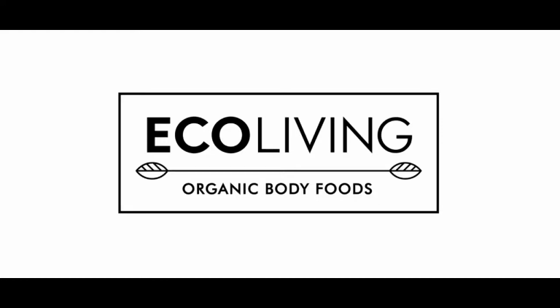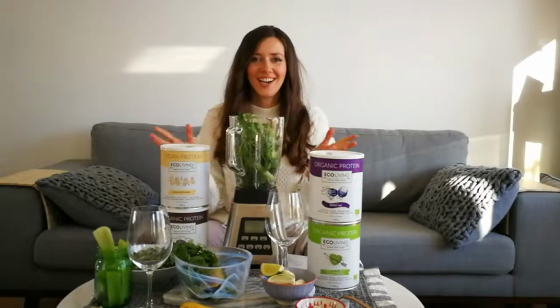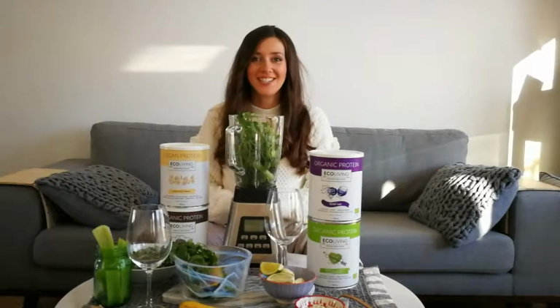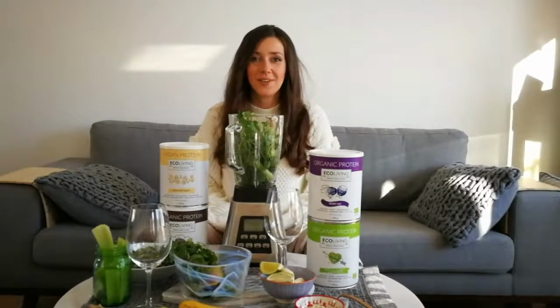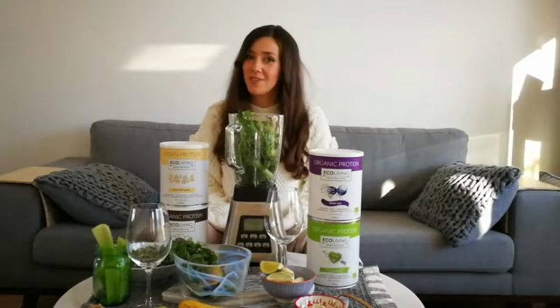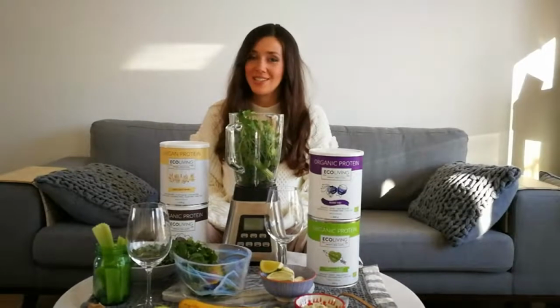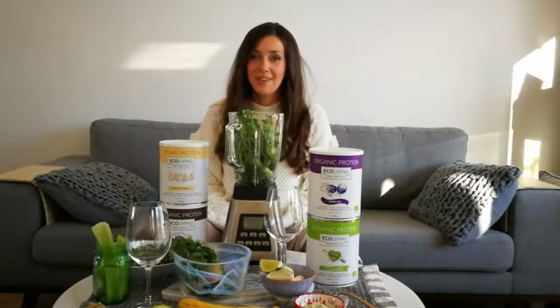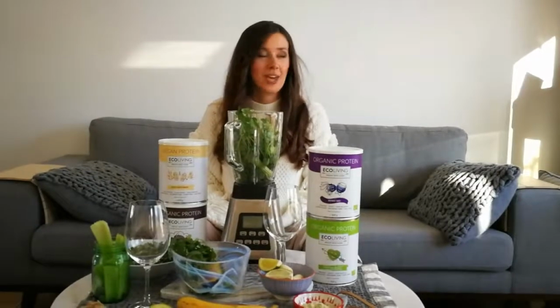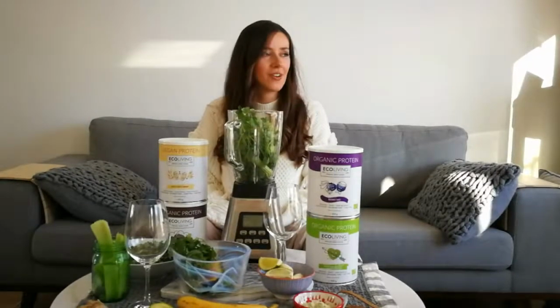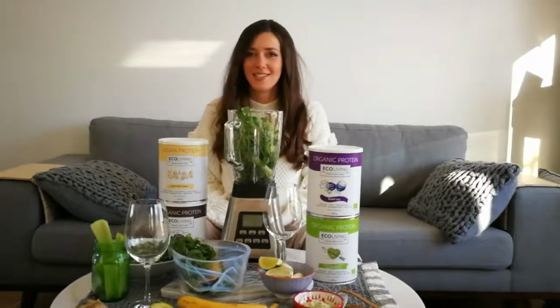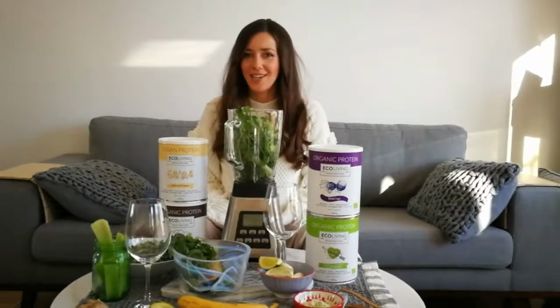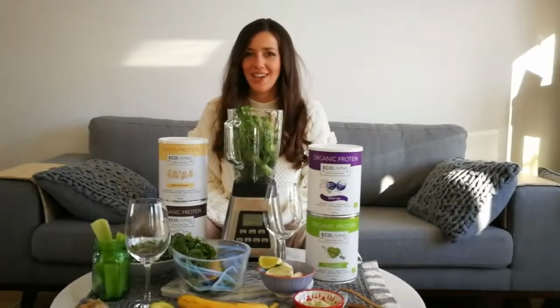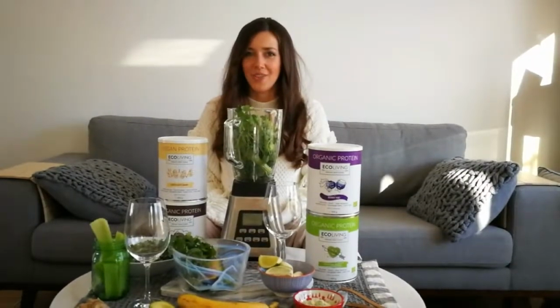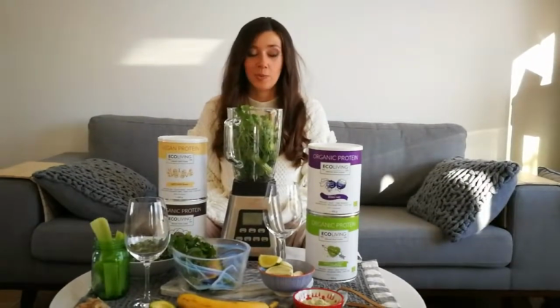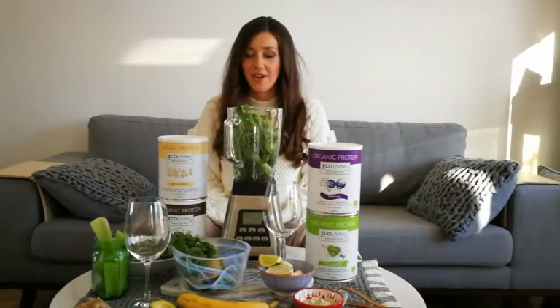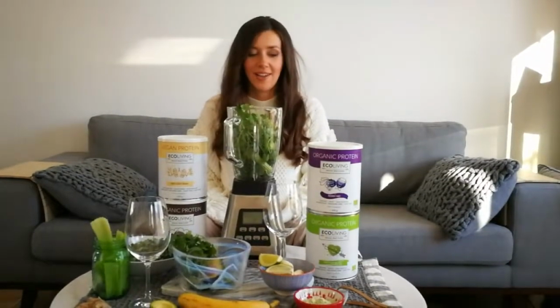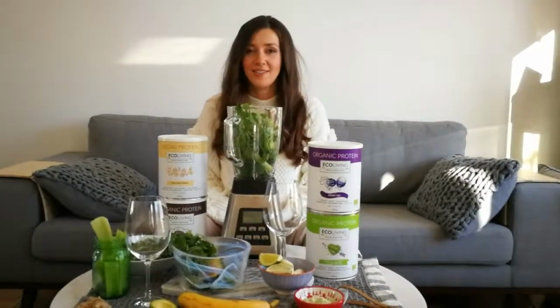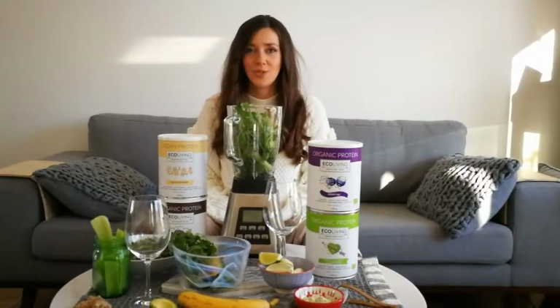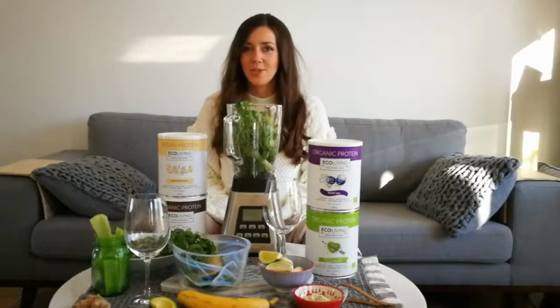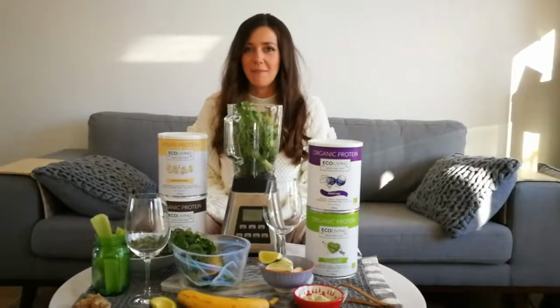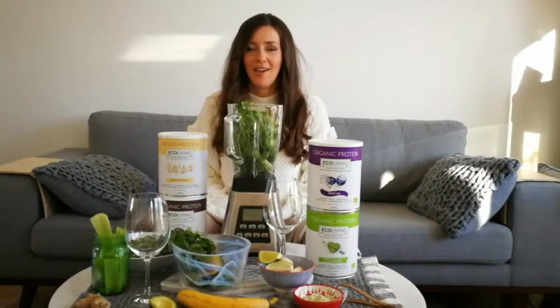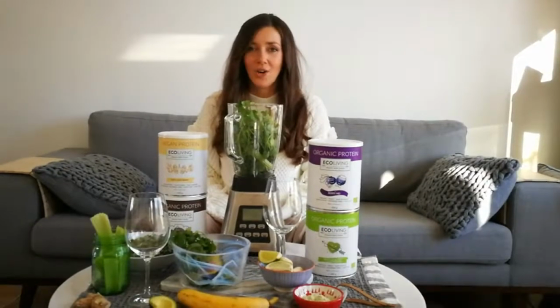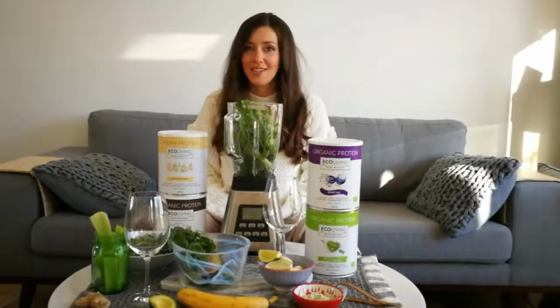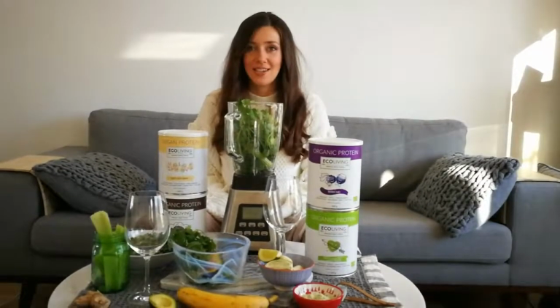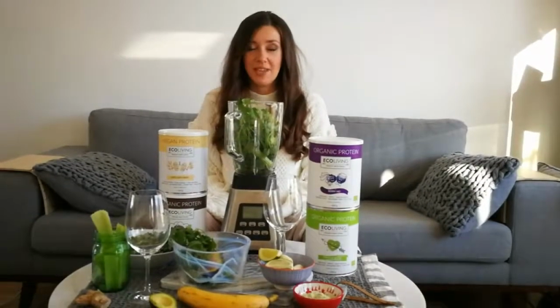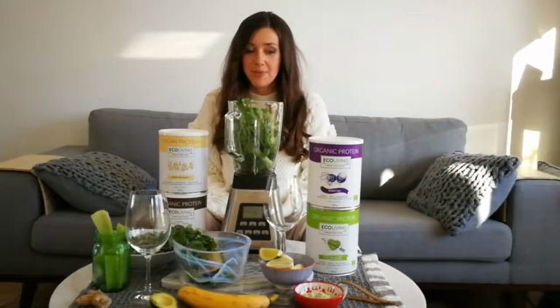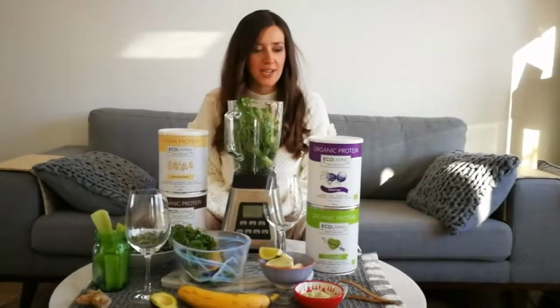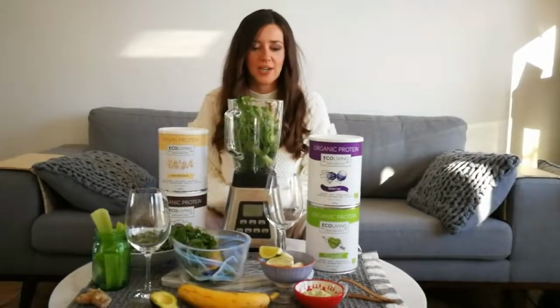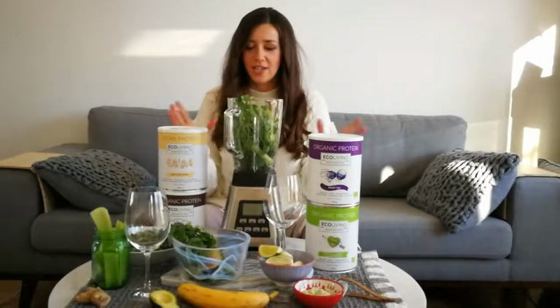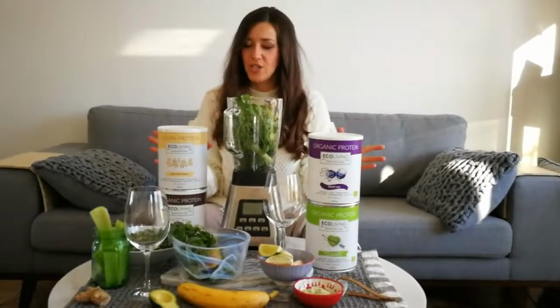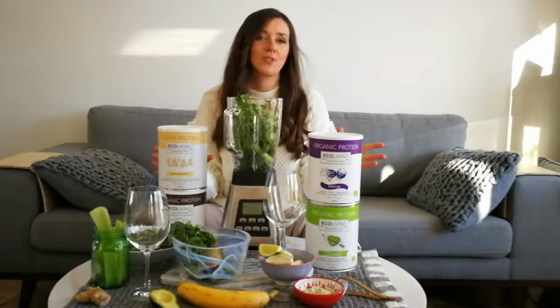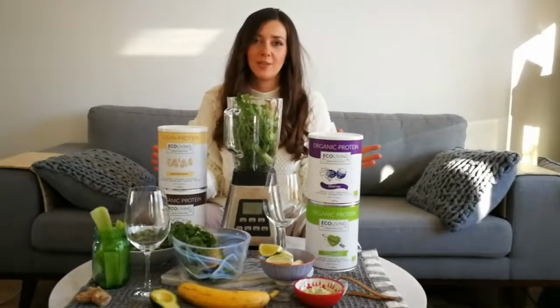Hi, this is Alicja from Ecoliving Food Dessier. We have a very nice sunny weekend and I thought it will be very exciting to share with you some of the hottest latest recipes with our new launched protein.